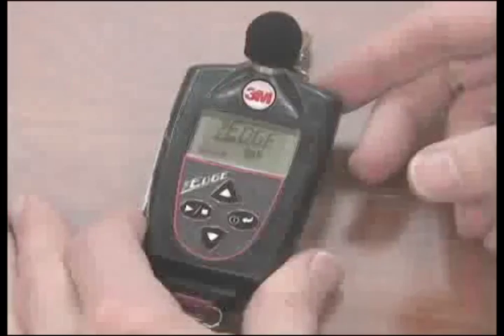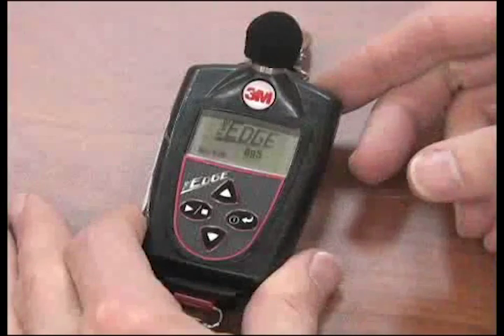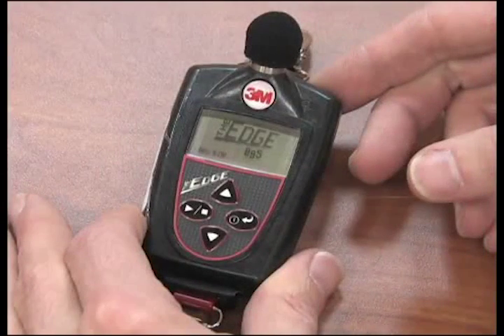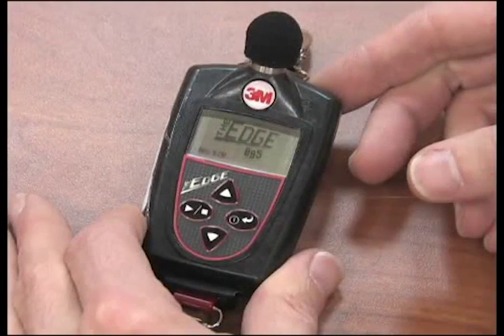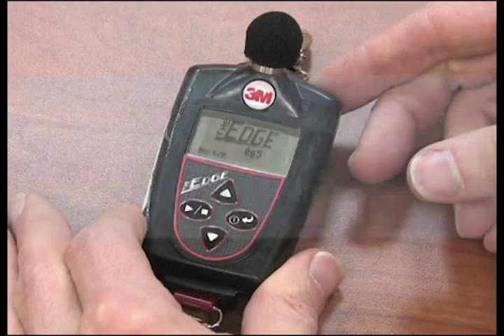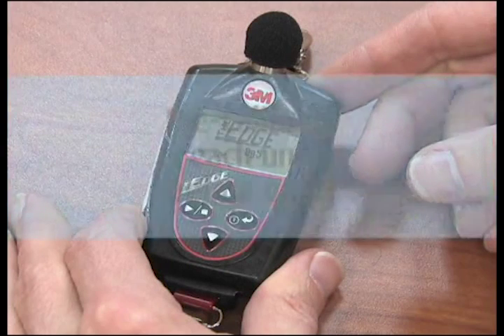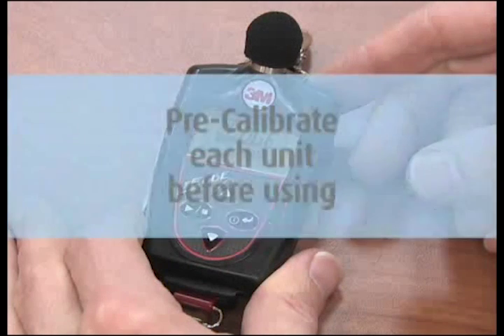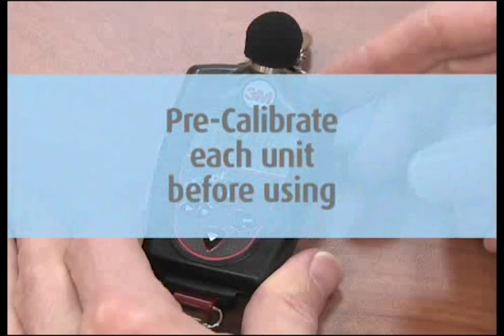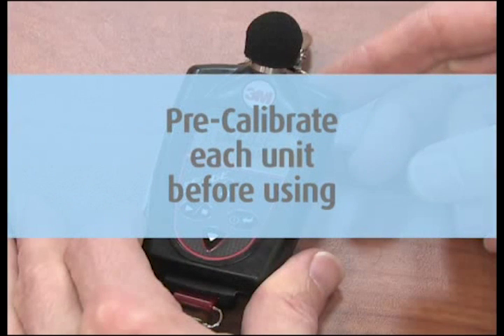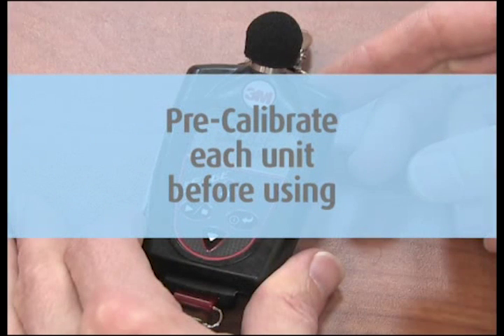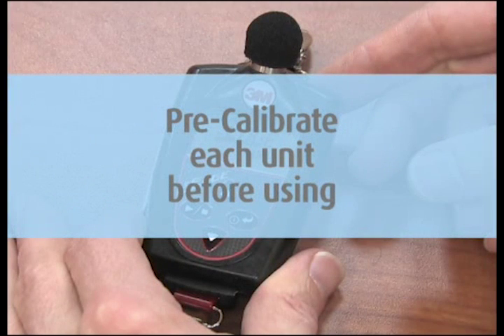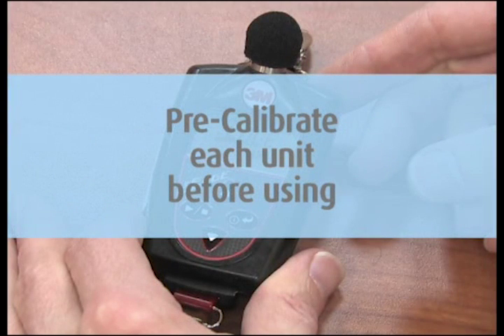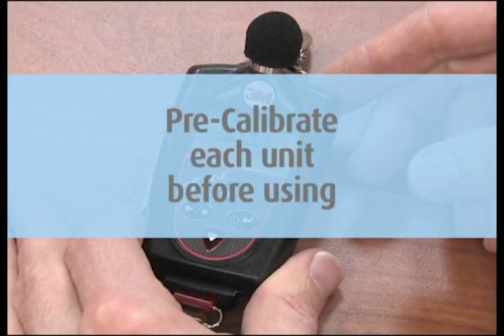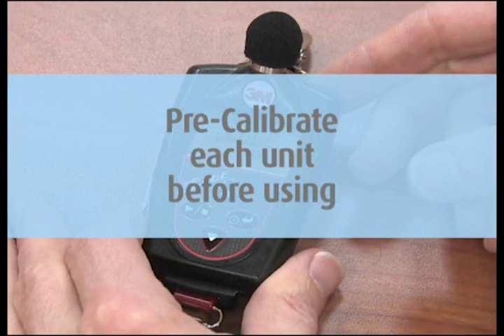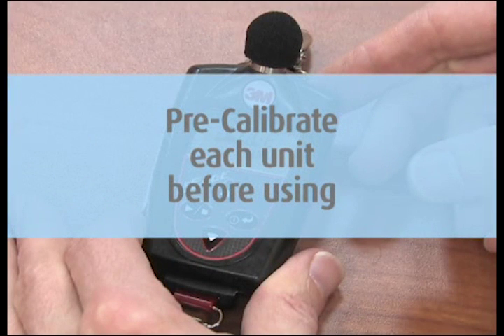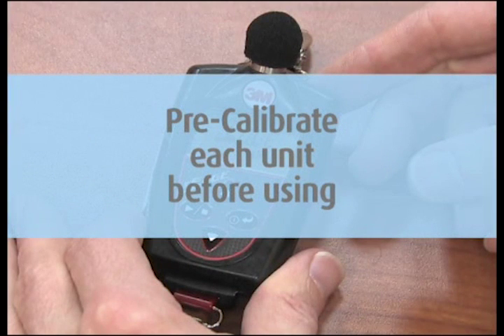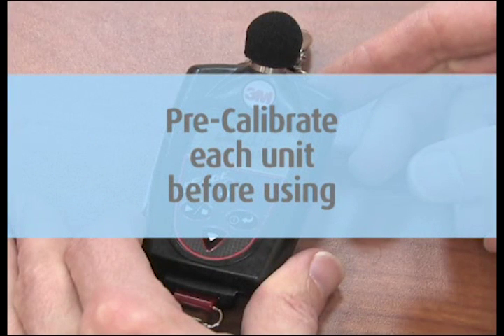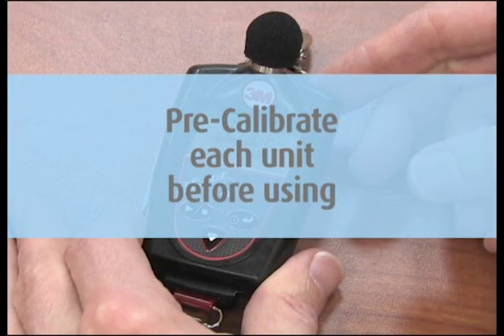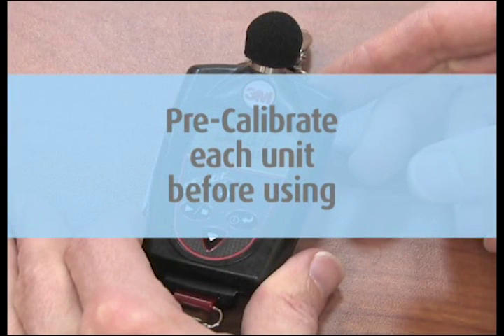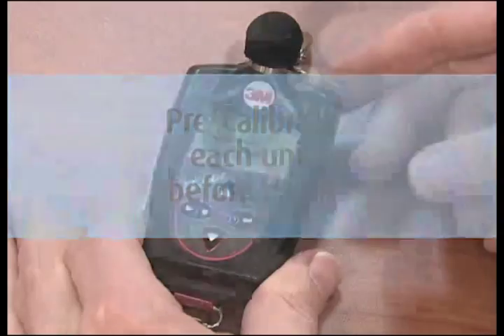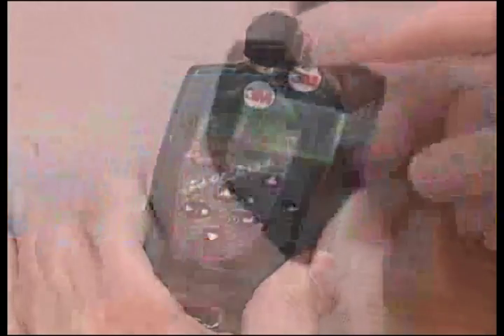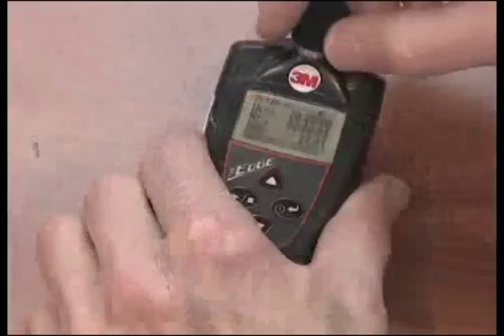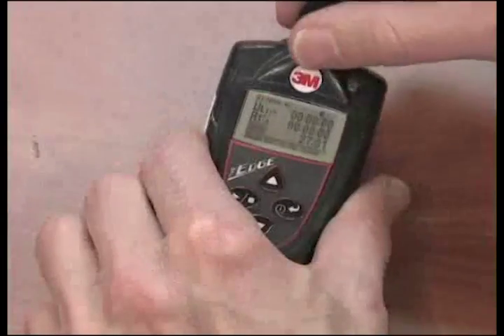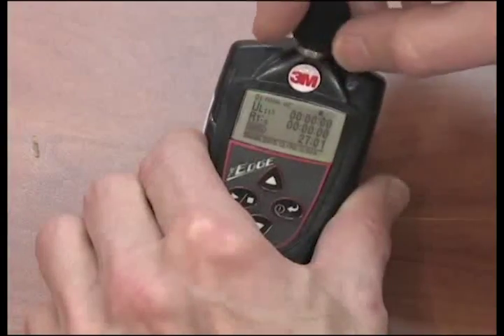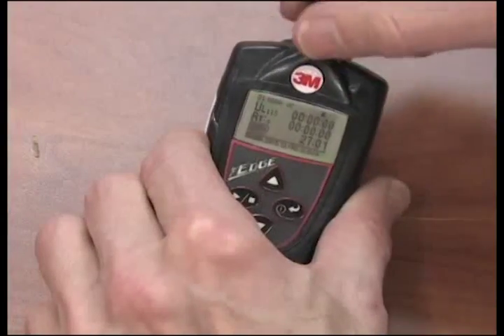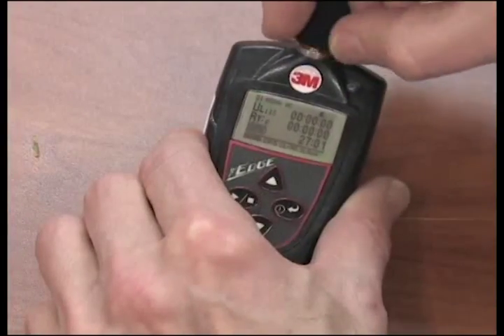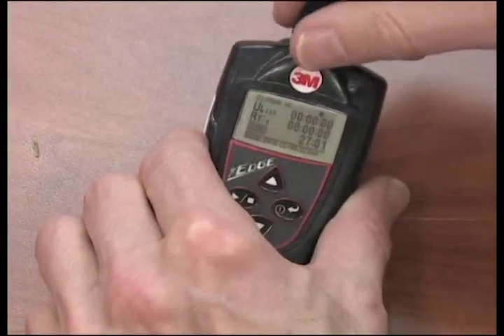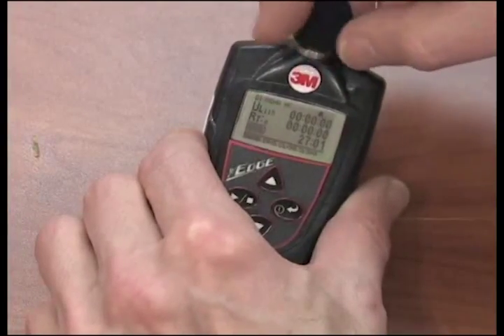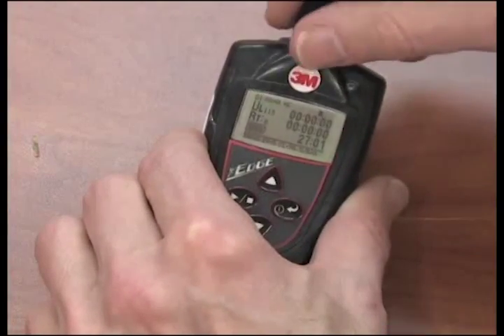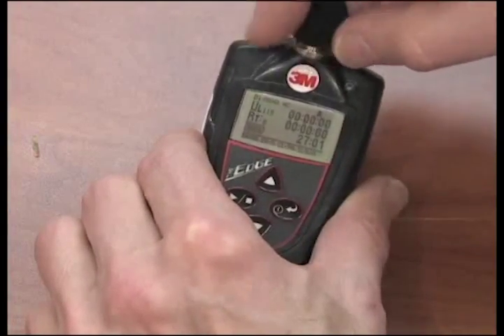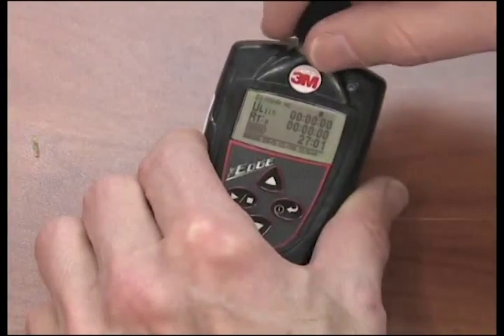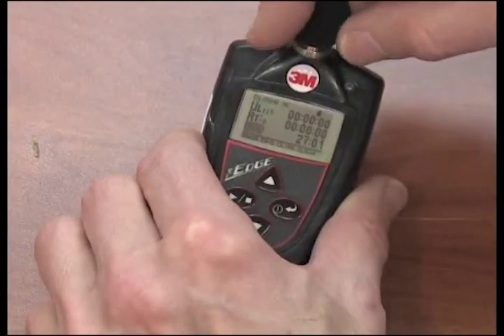Although all units are calibrated prior to shipment, we strongly recommend you pre-calibrate each unit before using. To pre-calibrate, remove the windscreen by unscrewing.